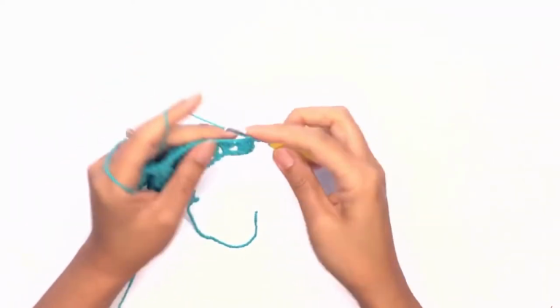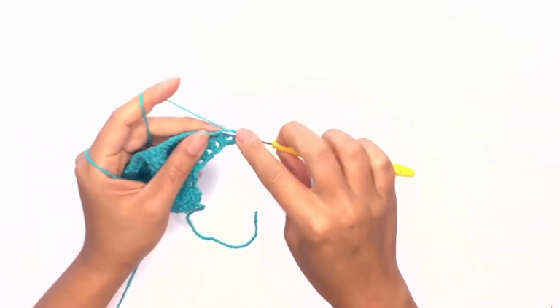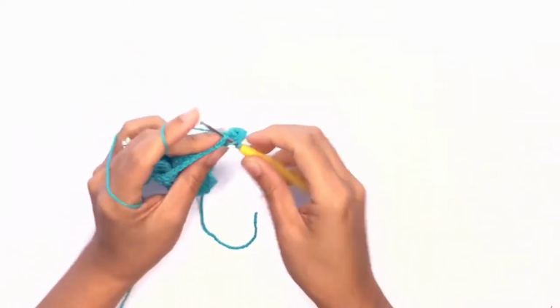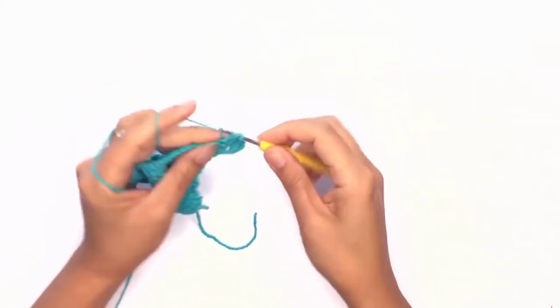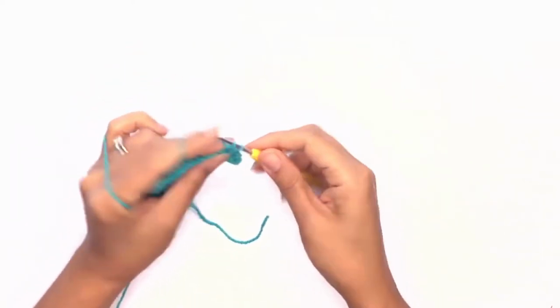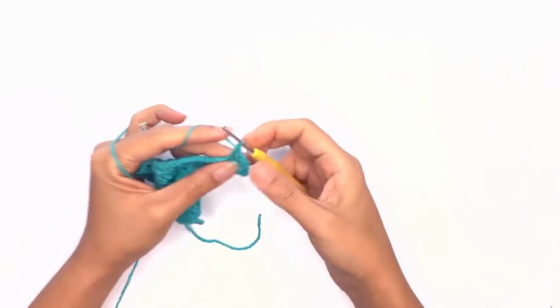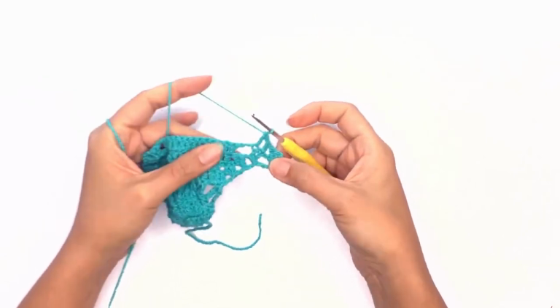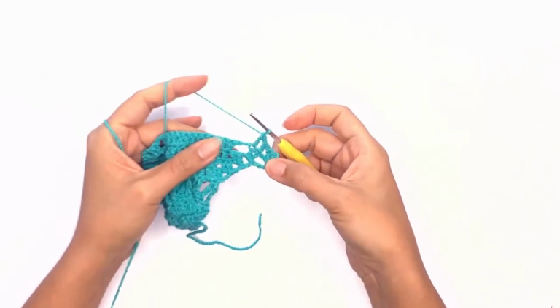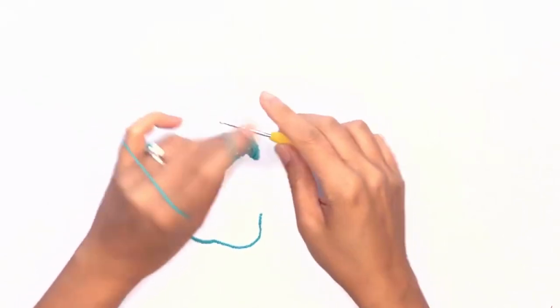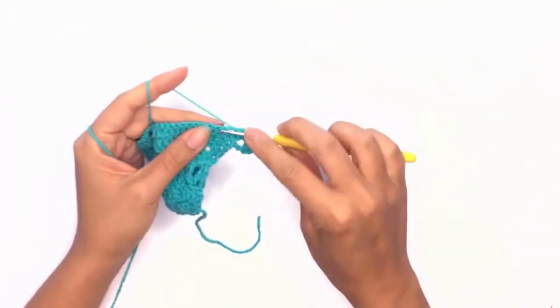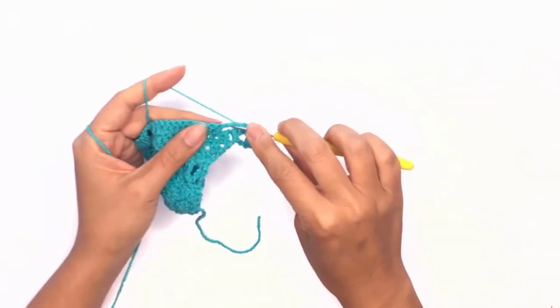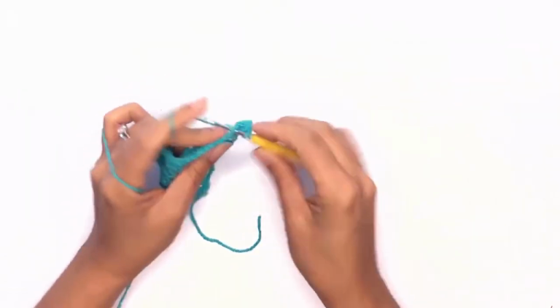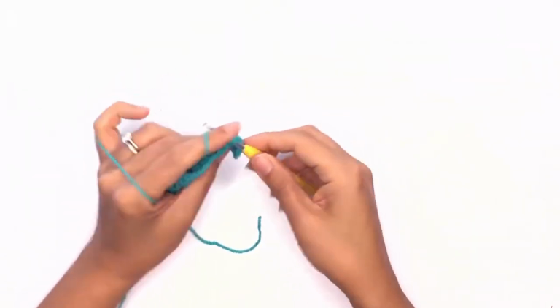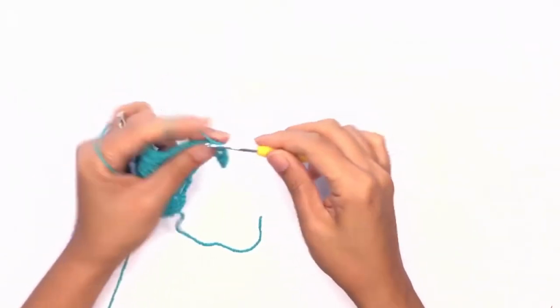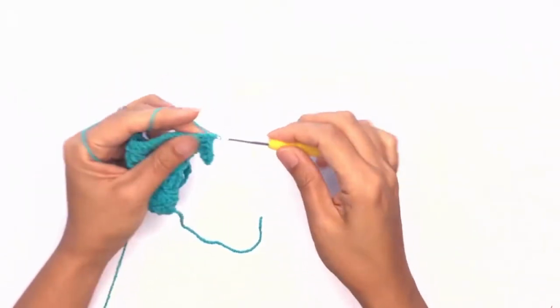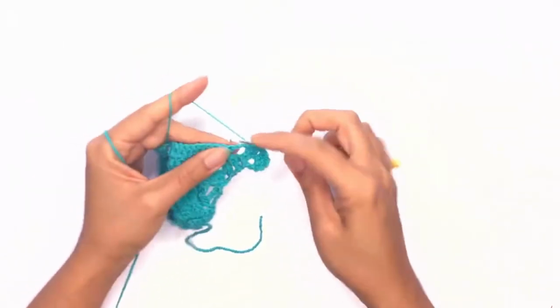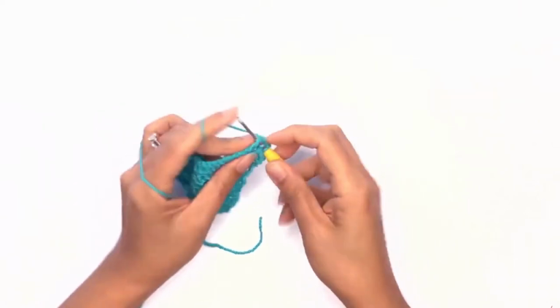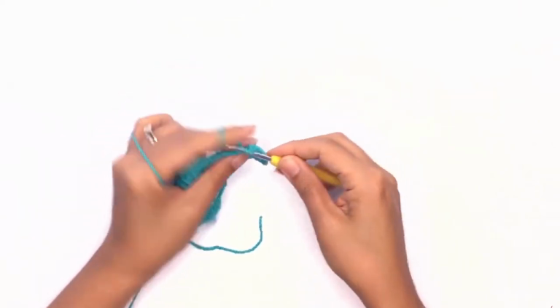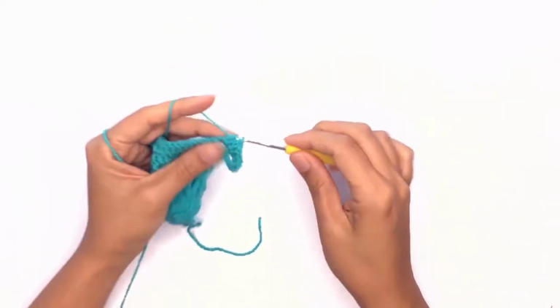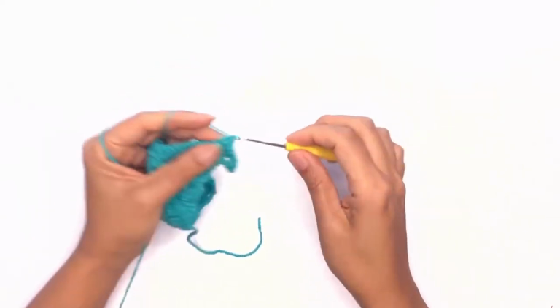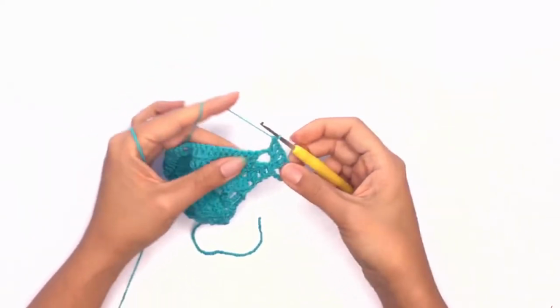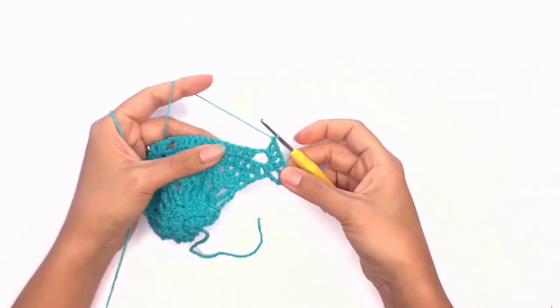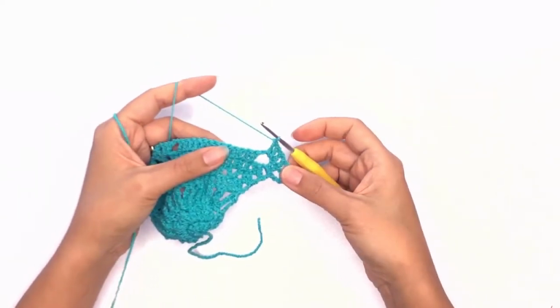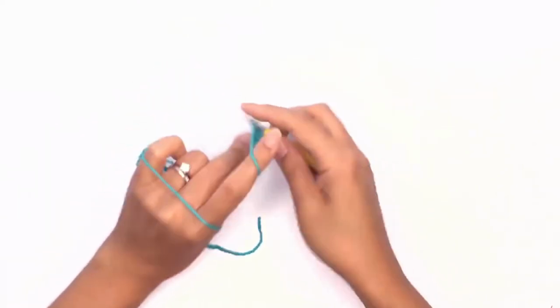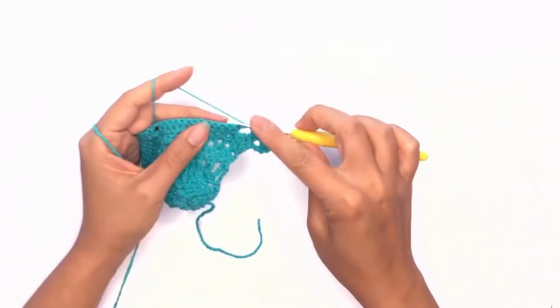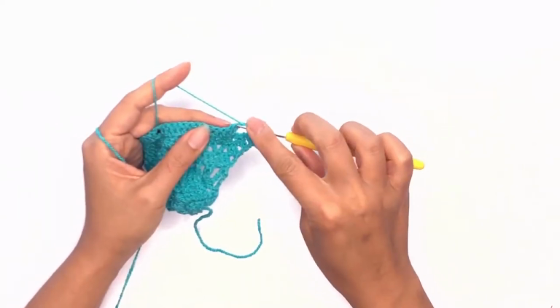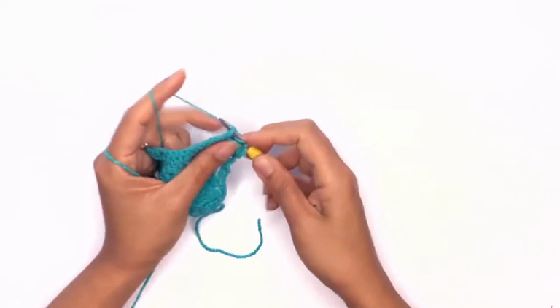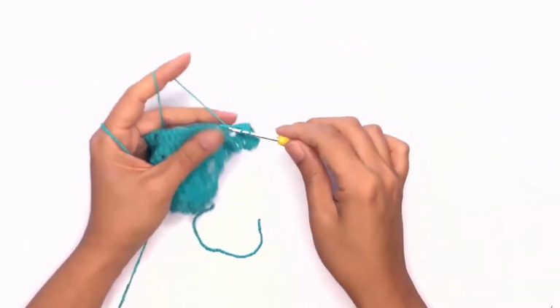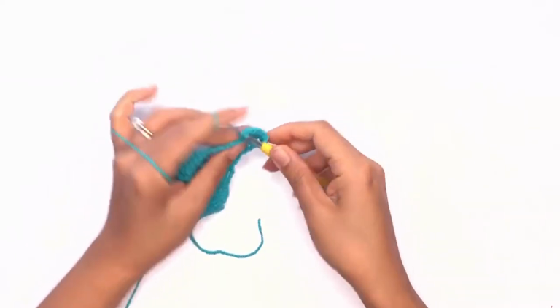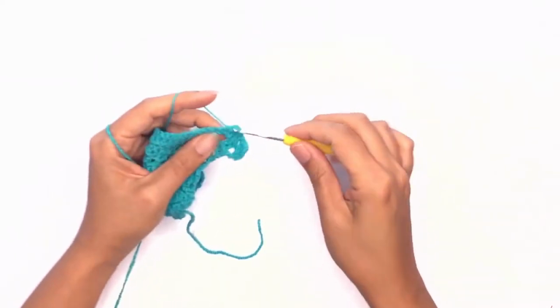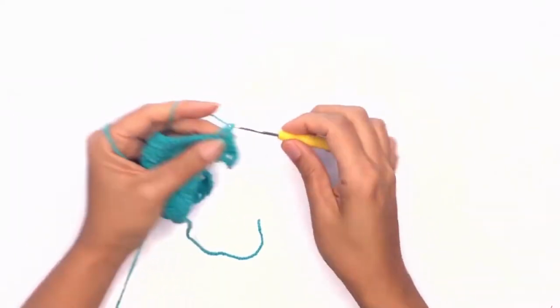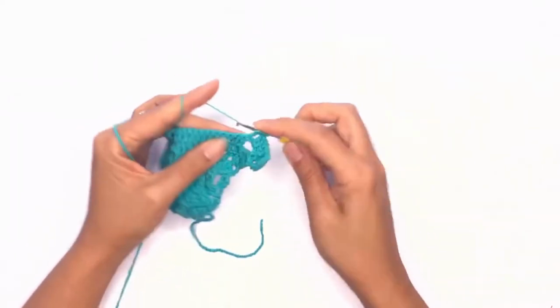Work a double crochet on the first two double crochet stitches, followed by two double crochet stitches in the chain space, and double crochet all the way across. Work up a set of corner stitches and work your way down until the end of the row, and I'll meet you back here once we're done.